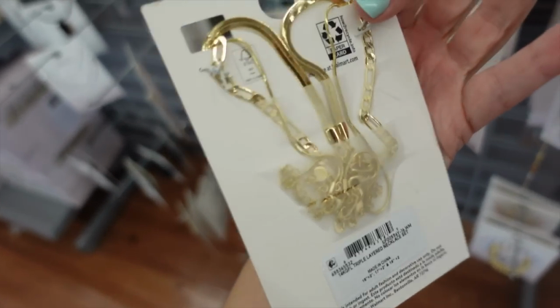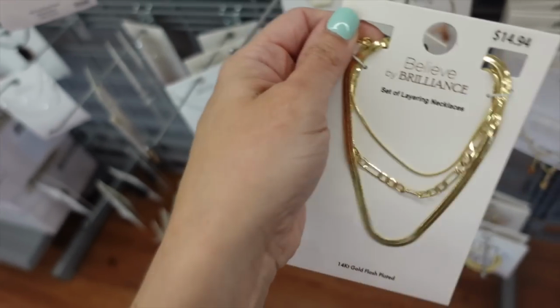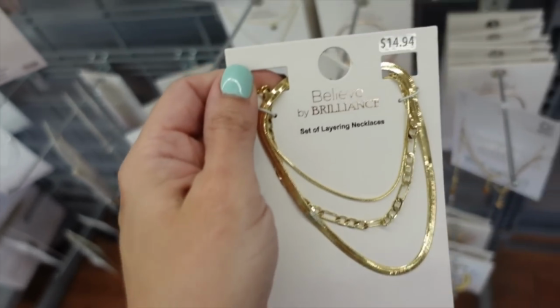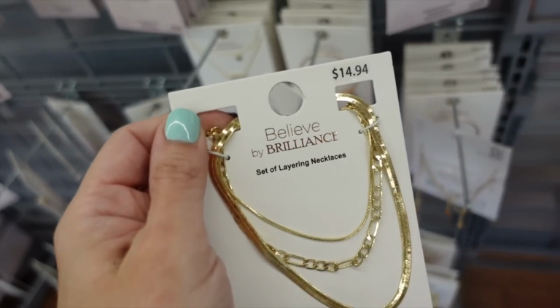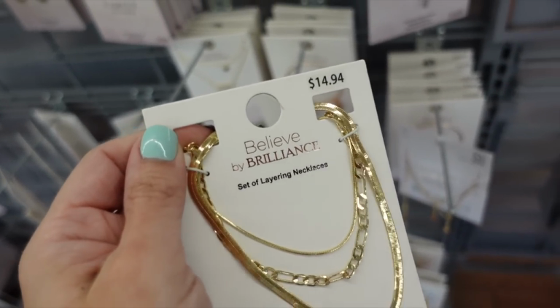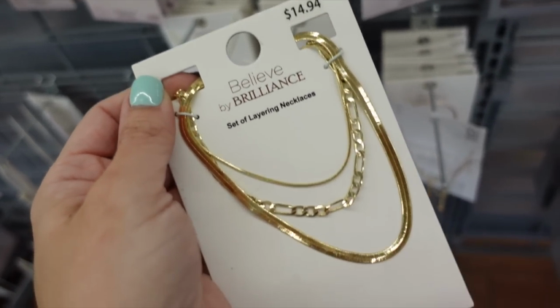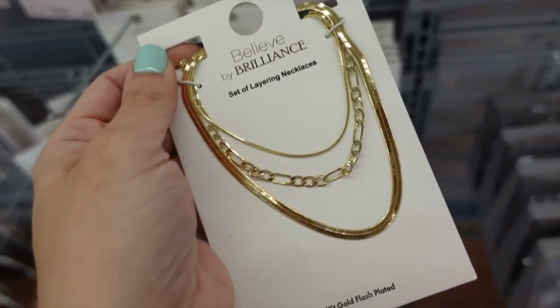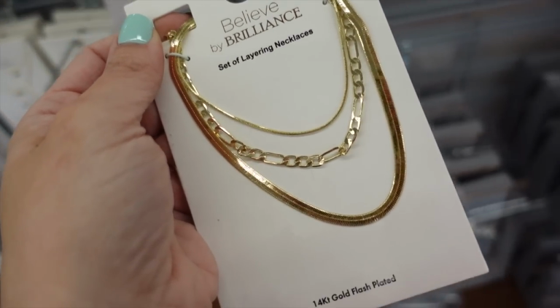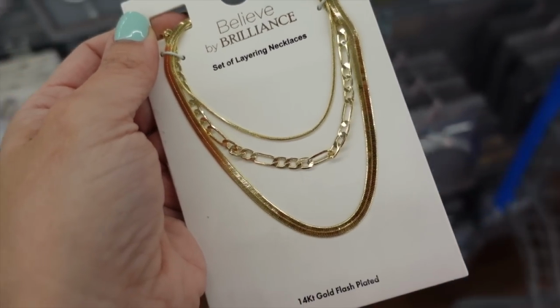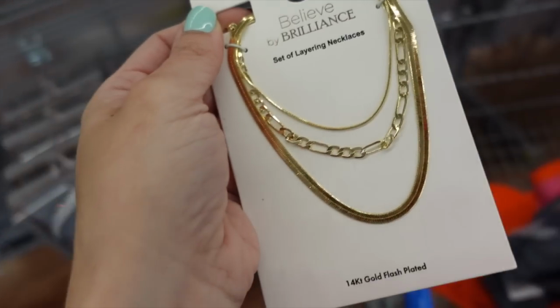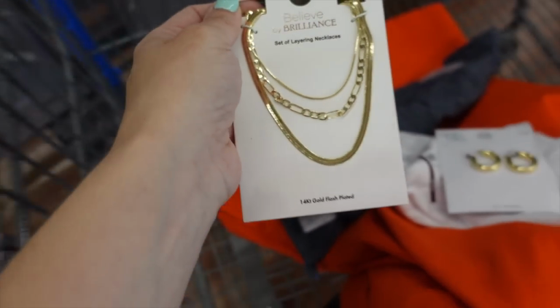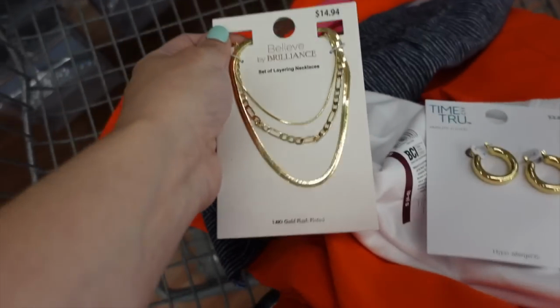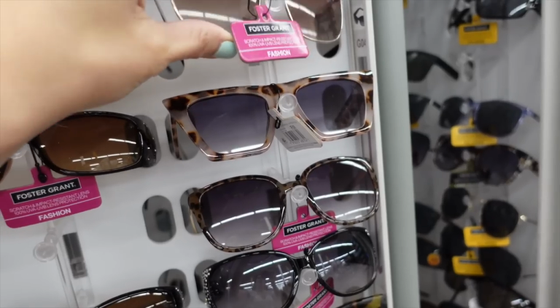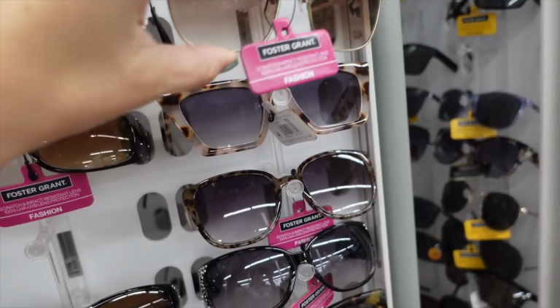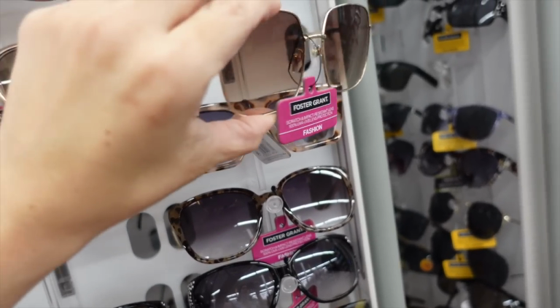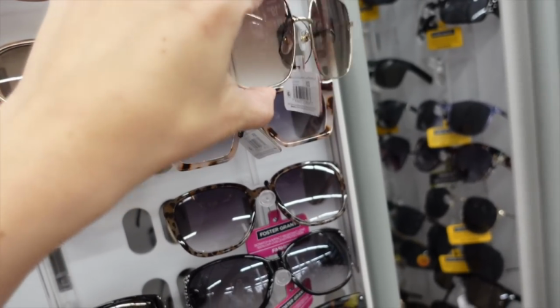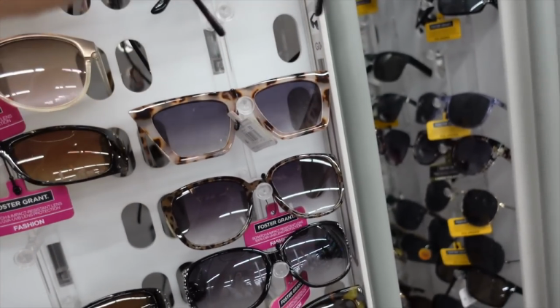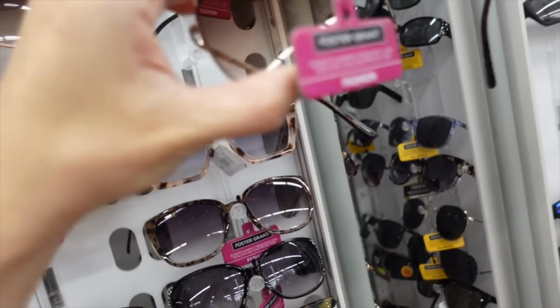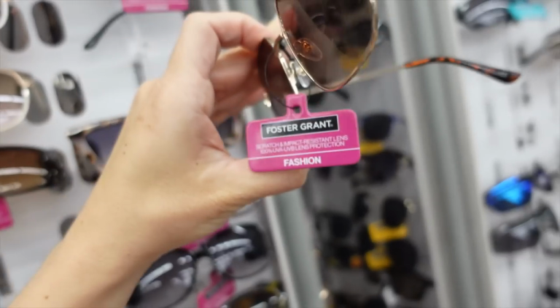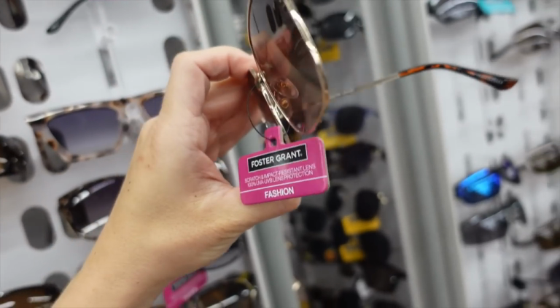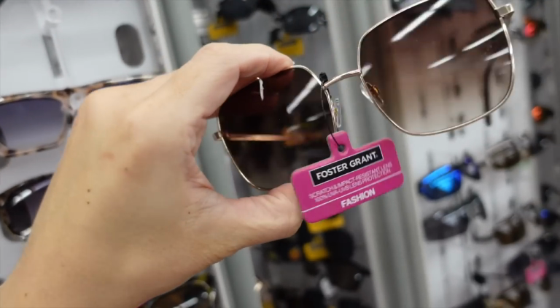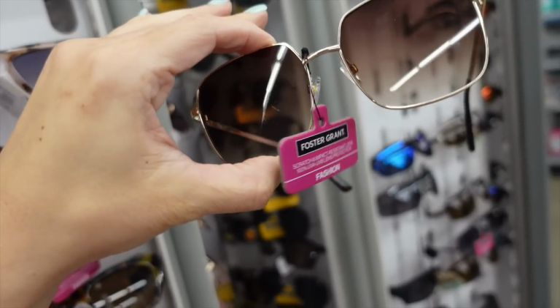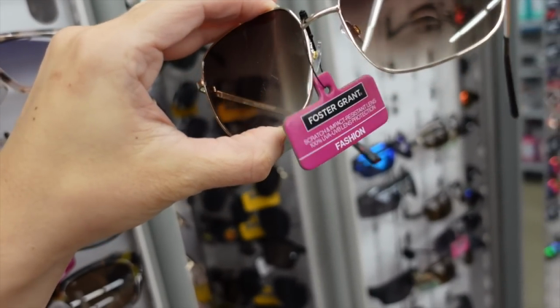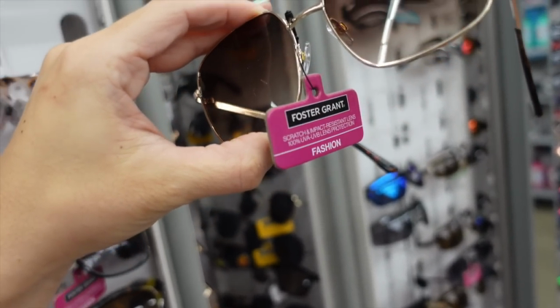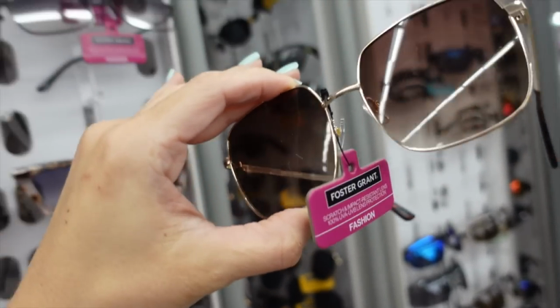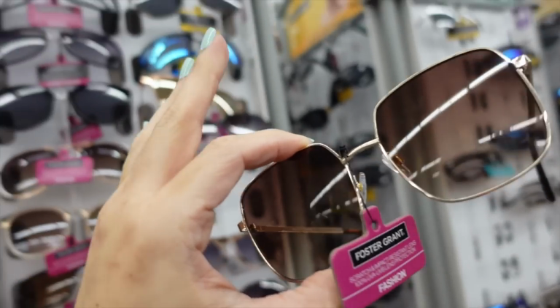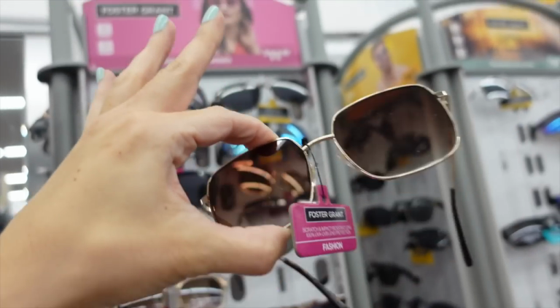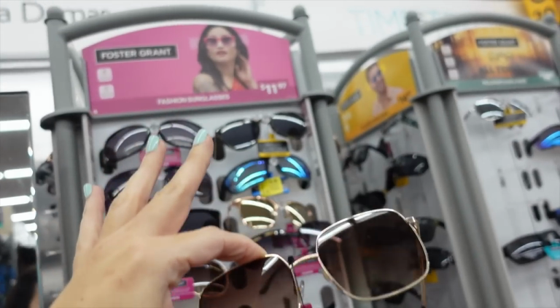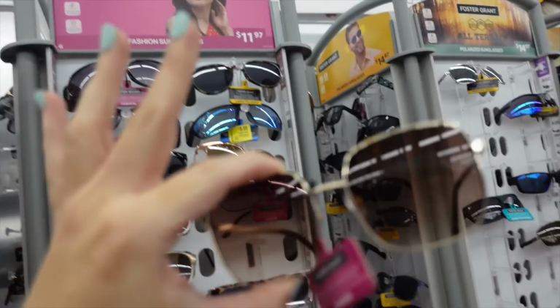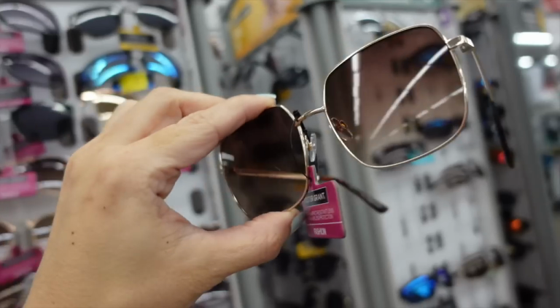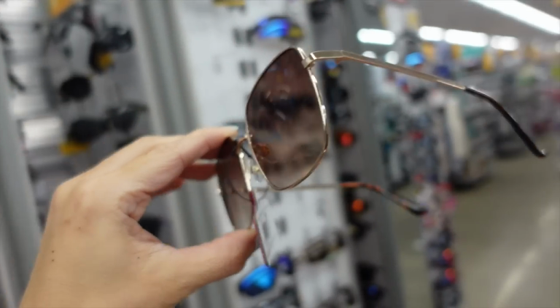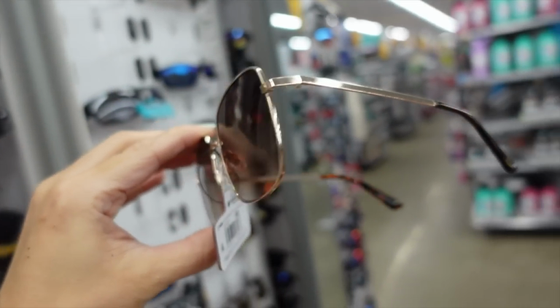Brilliance also has a multi-layering set — you get three separate necklaces for $14.94. These squared sunglasses from Foster and Grant's fashion line are $11.97, and I actually own these and really love them.